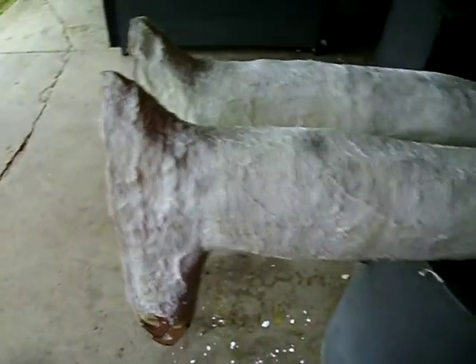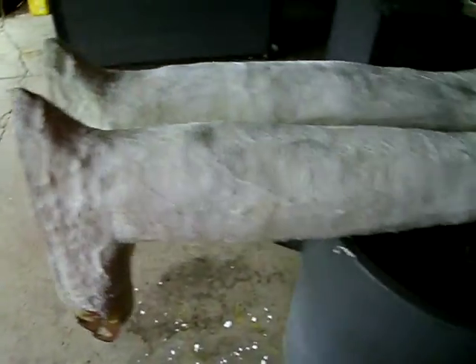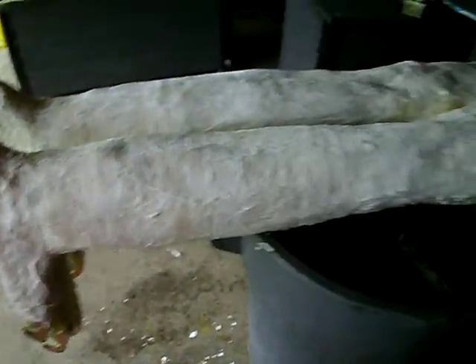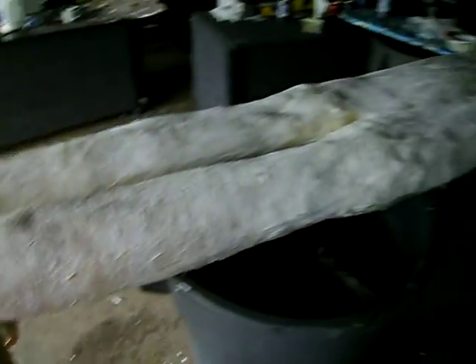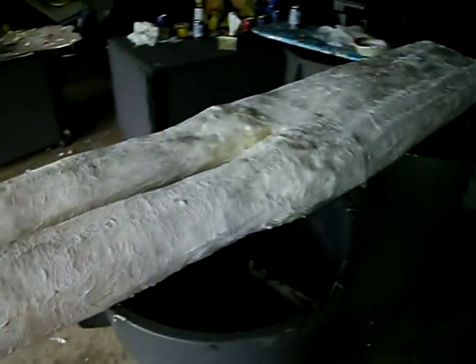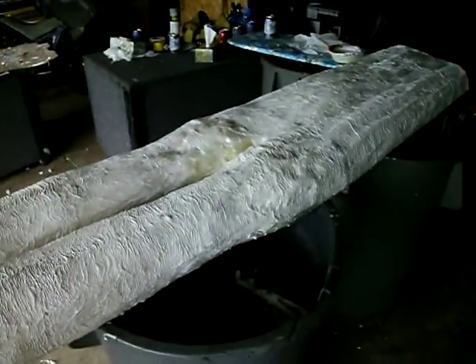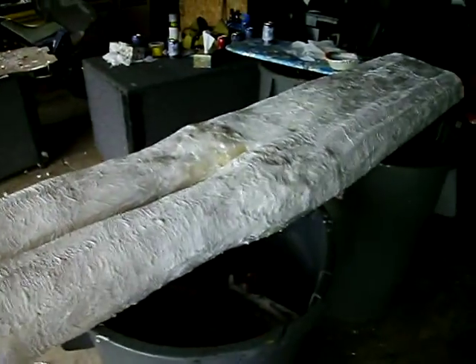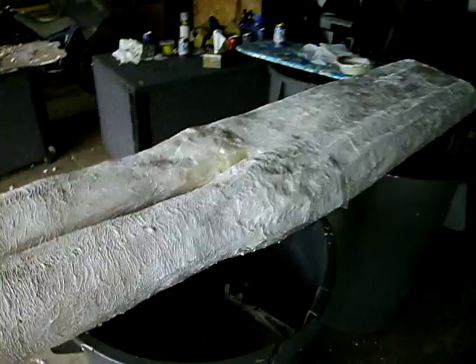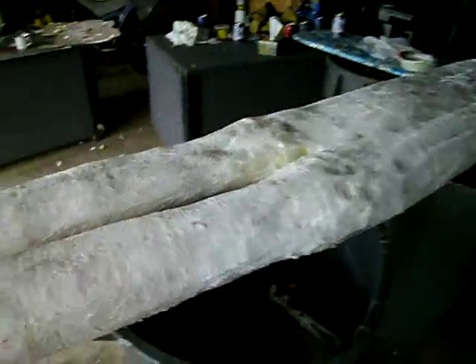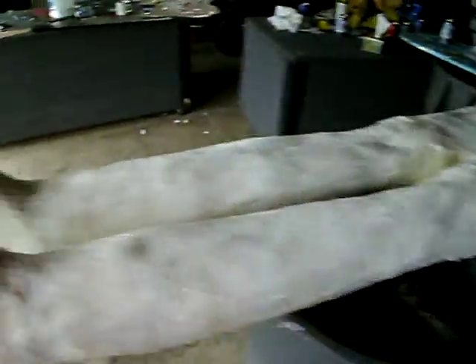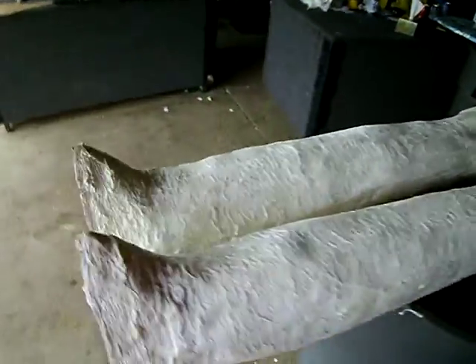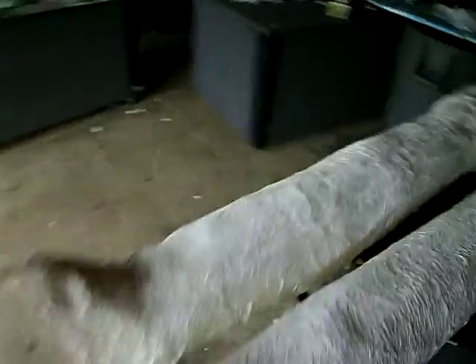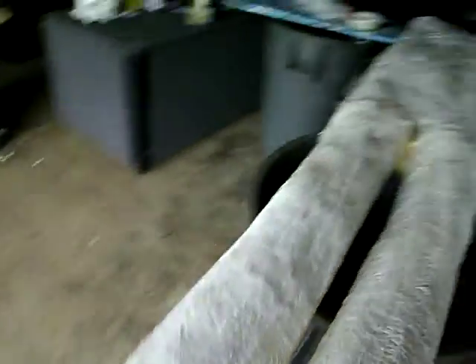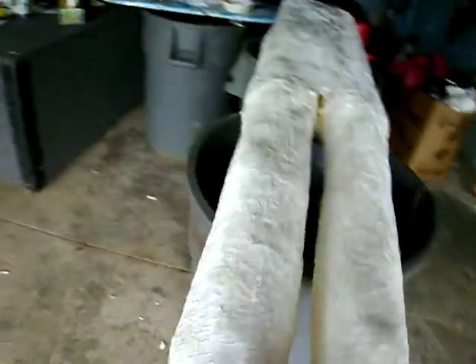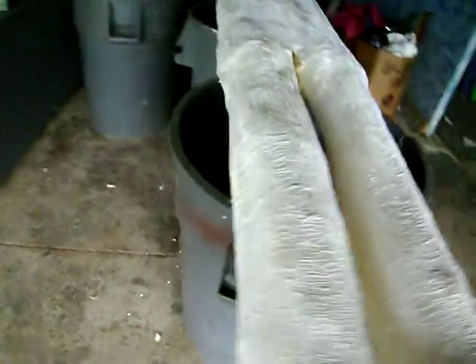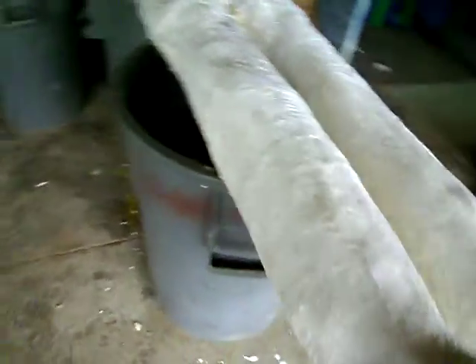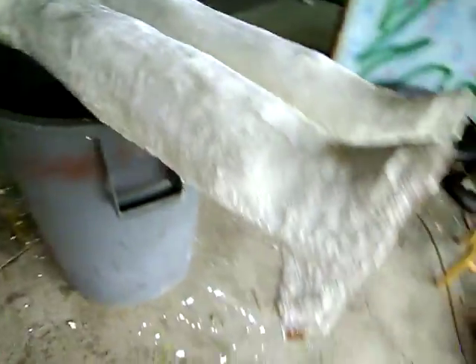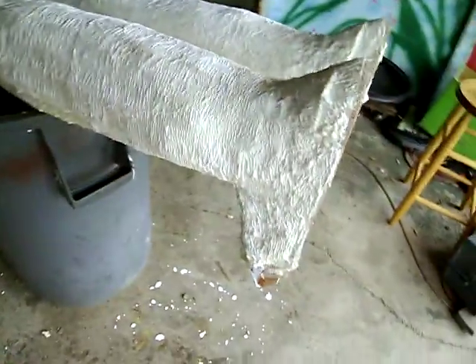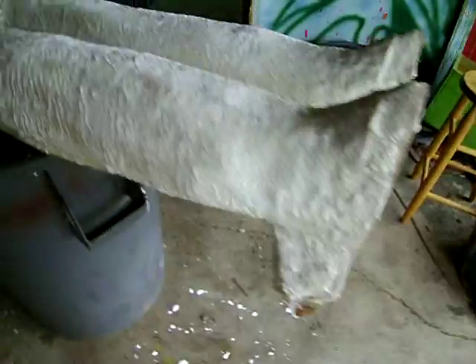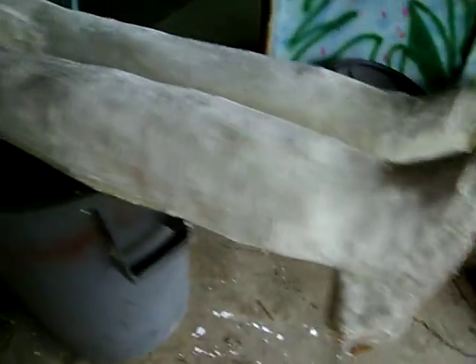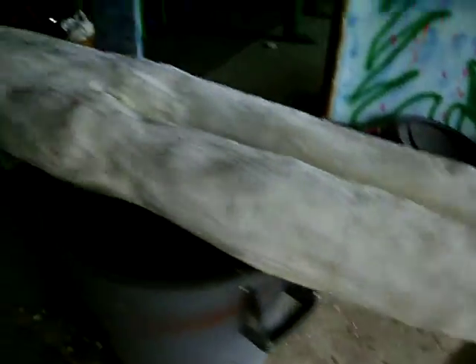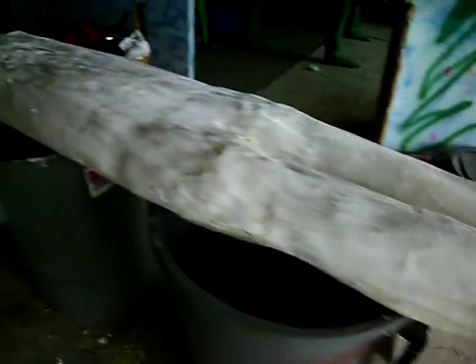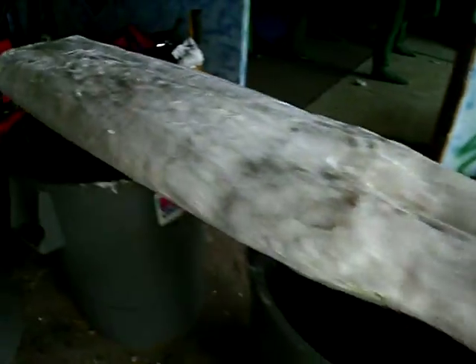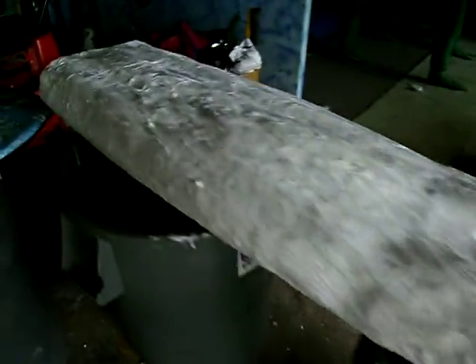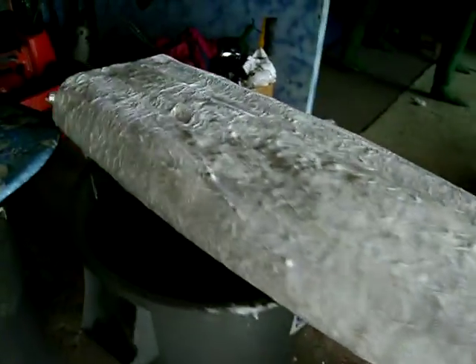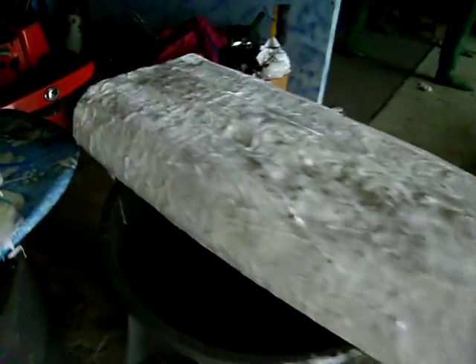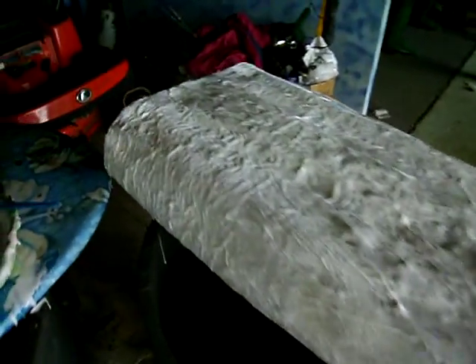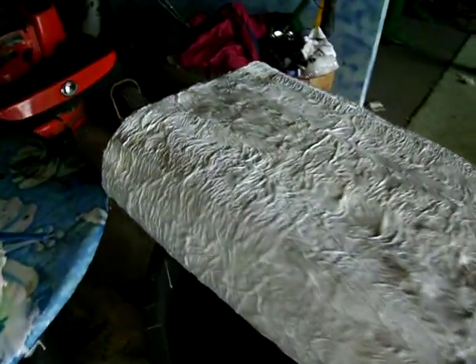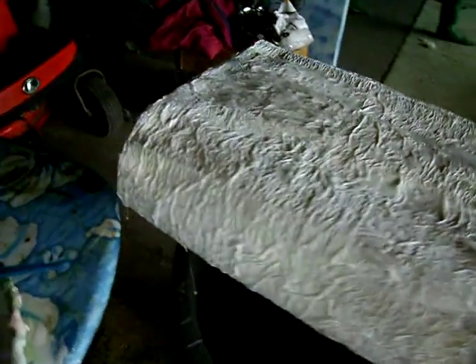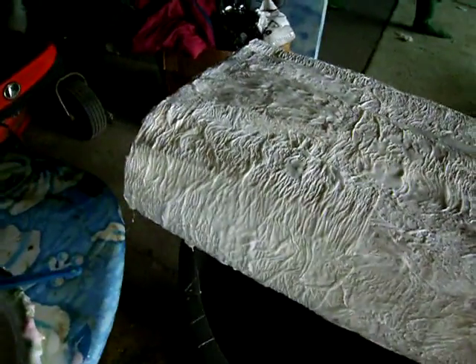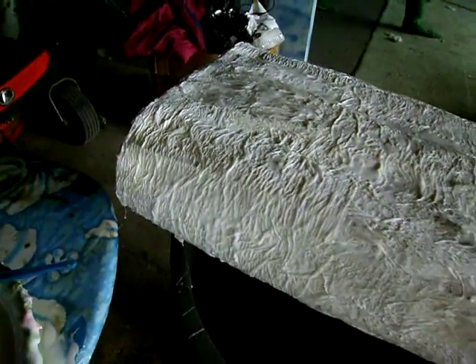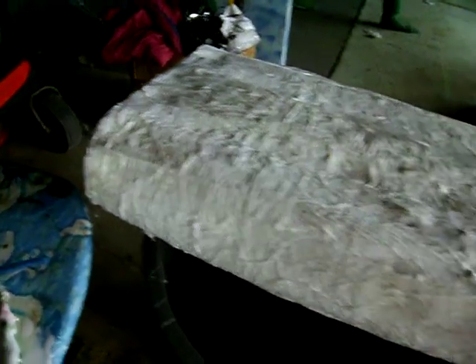The worst part about it, I don't think I'll be back on here for like four or five days because tomorrow it's supposed to be 40 degrees. And this has got to at least hit 80 for three or four days just to get a good dry.